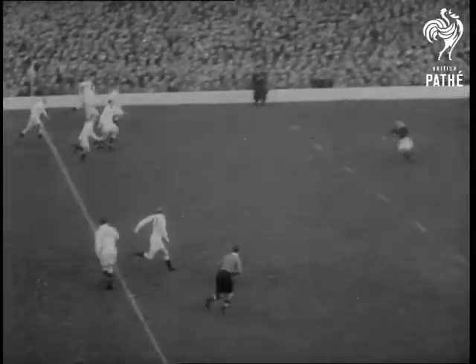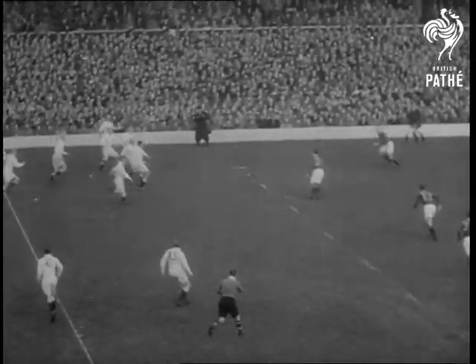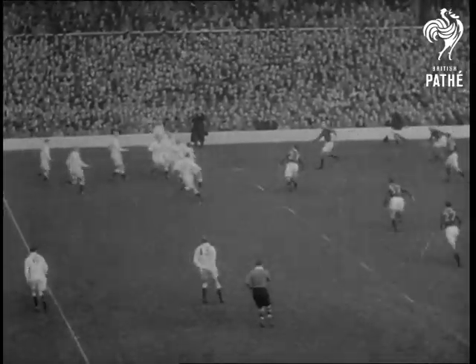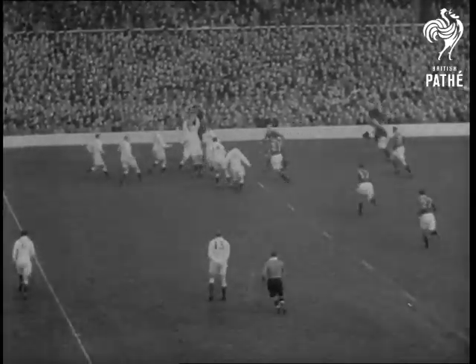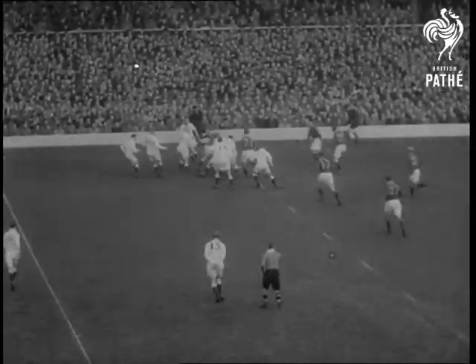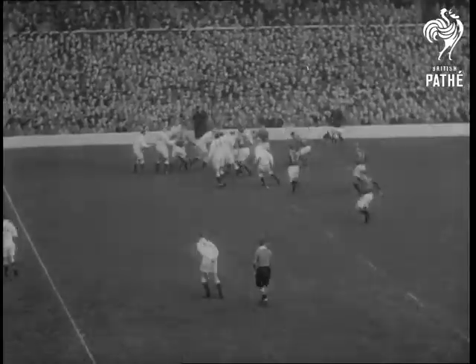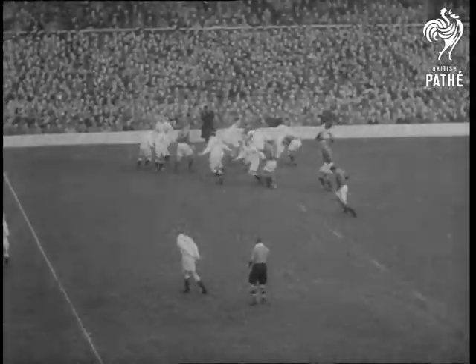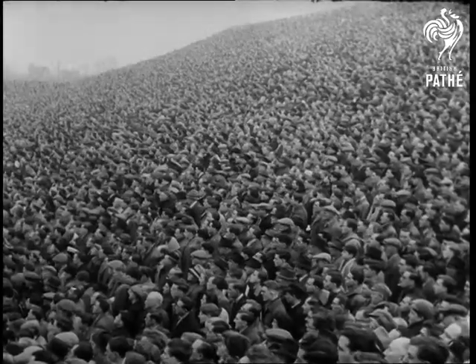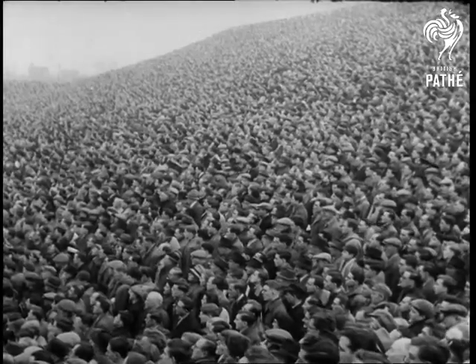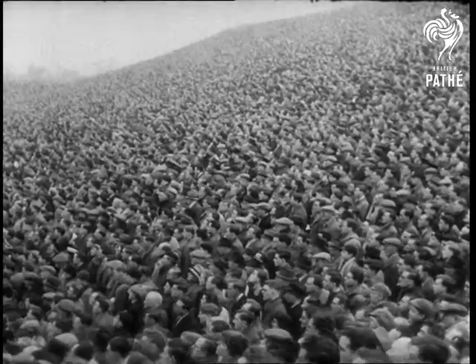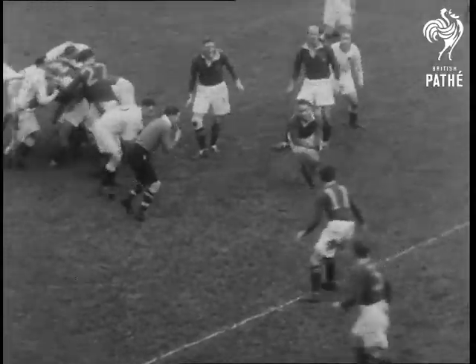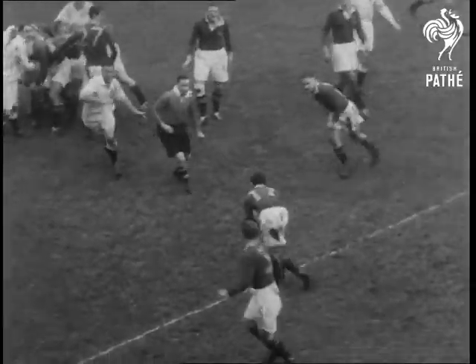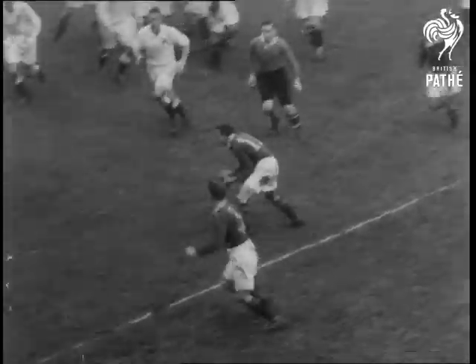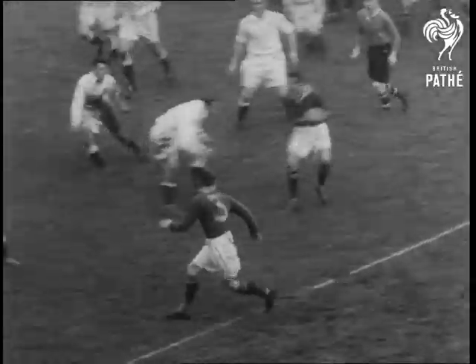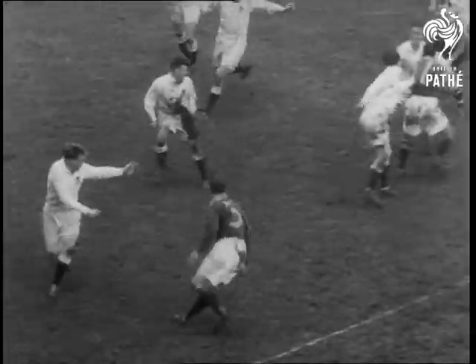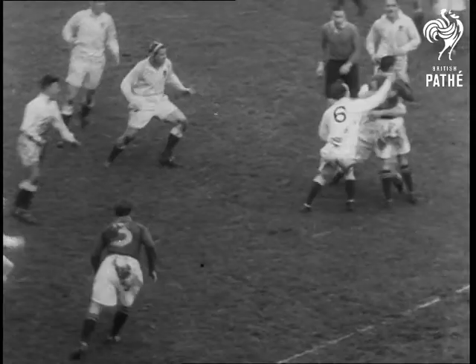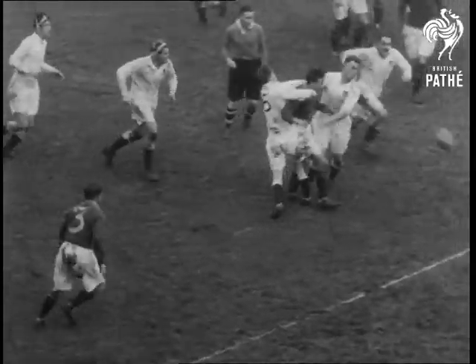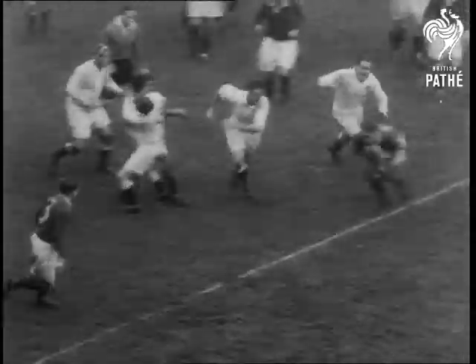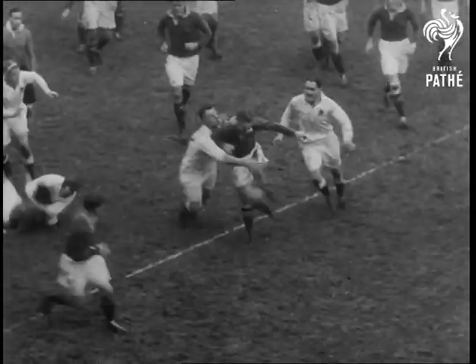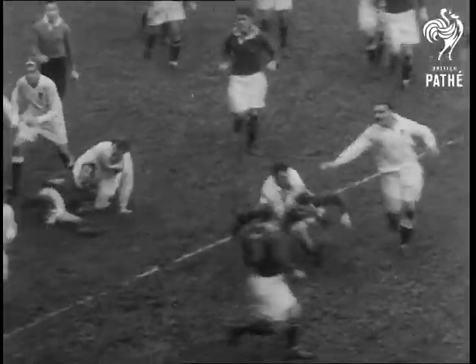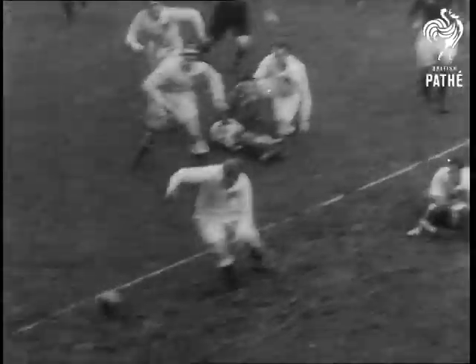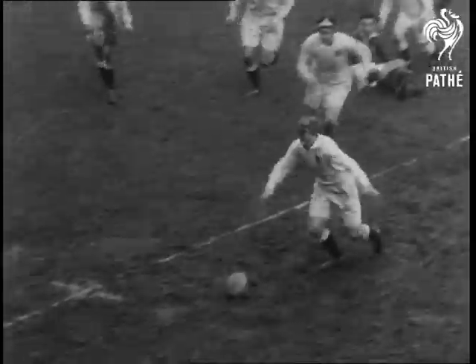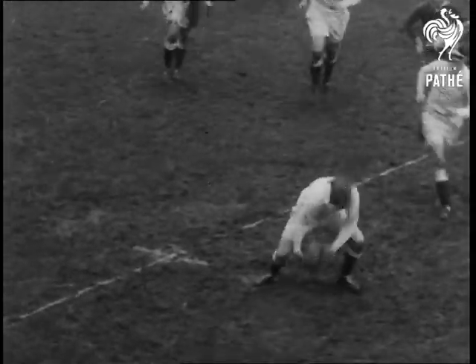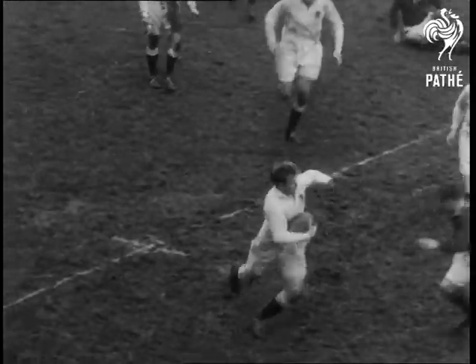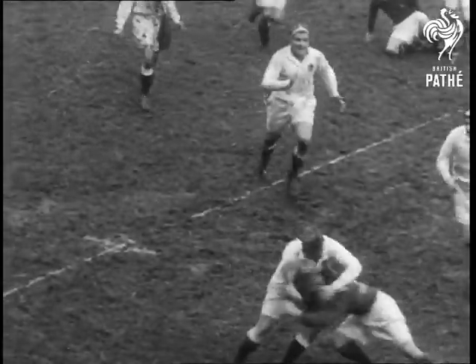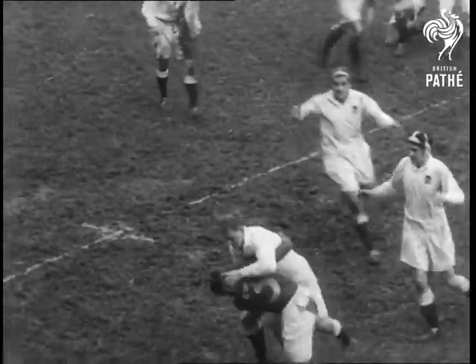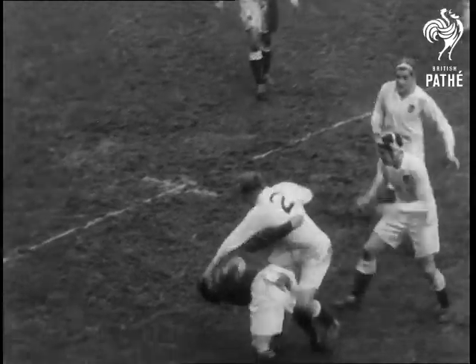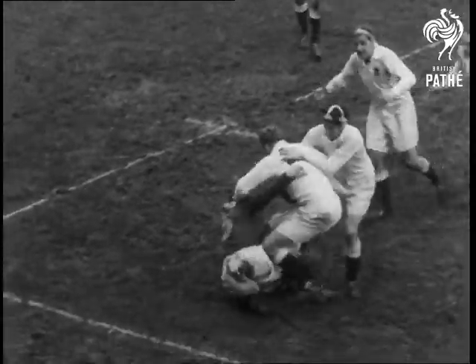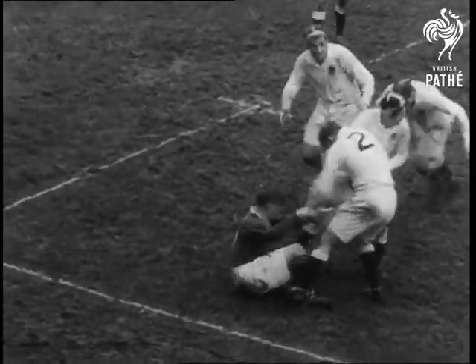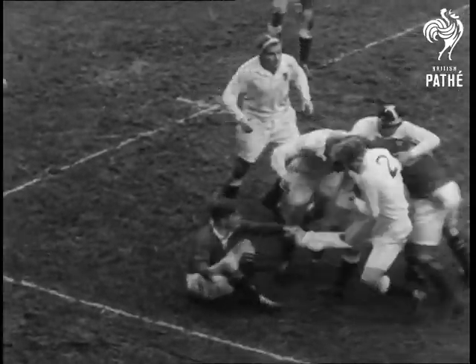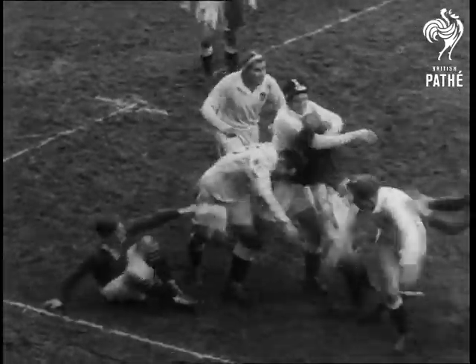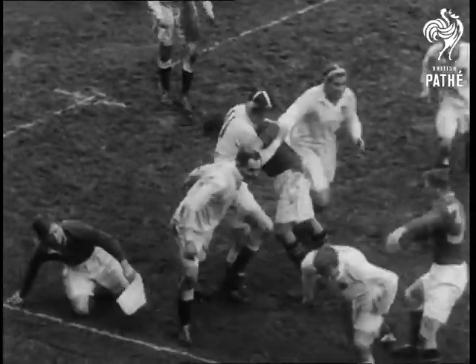England kick off at Twickenham, where the Springboks suffered their only defeat of the tour against London Counties. Right from the start it's evident that it's going to be a hard game. Ox tackles Woodward — he's playing a ripping game — and Woodward's showing plenty of form. He'll need a new pair of bags.